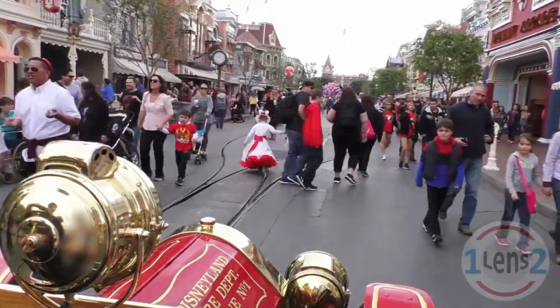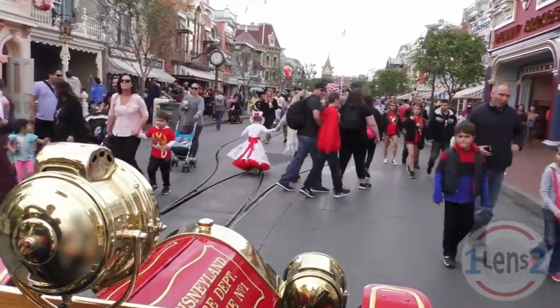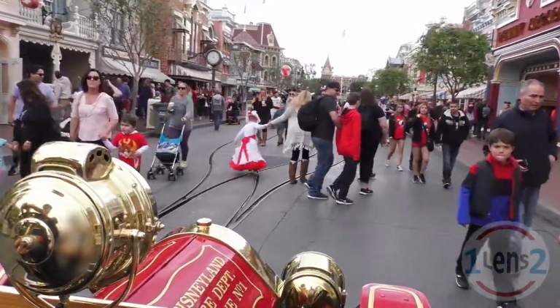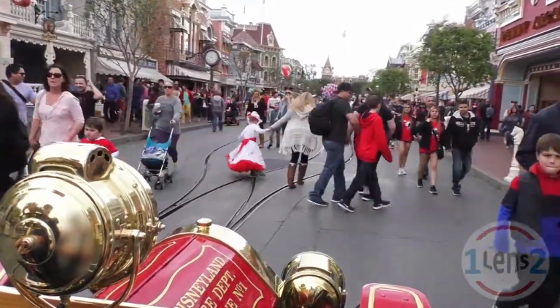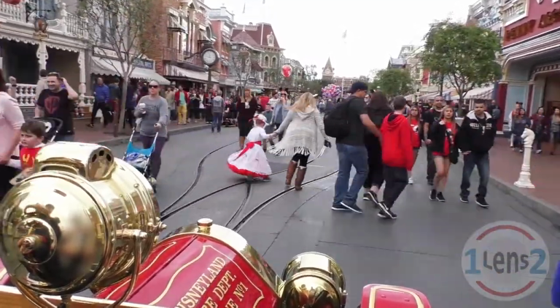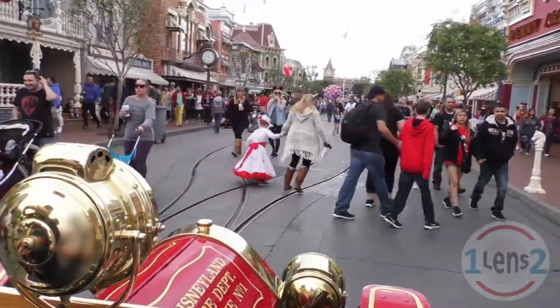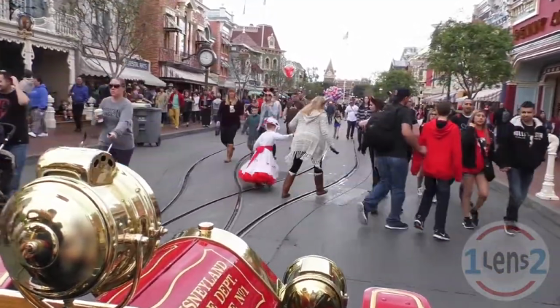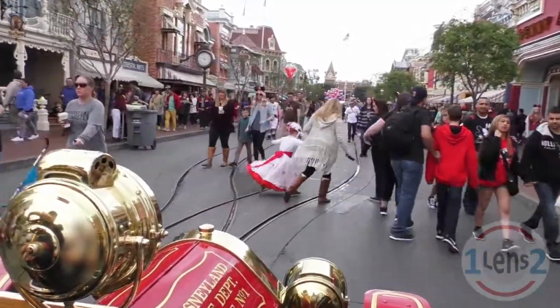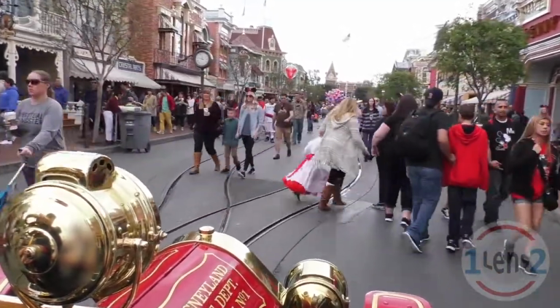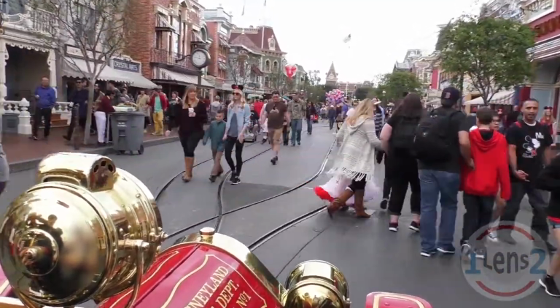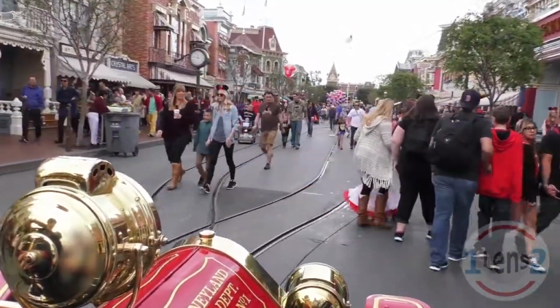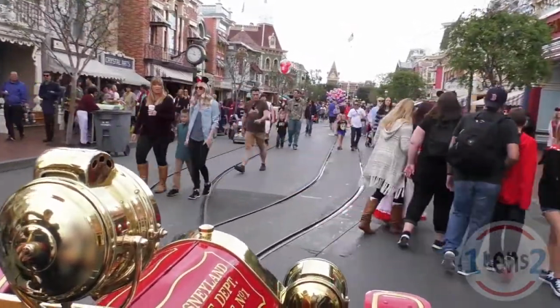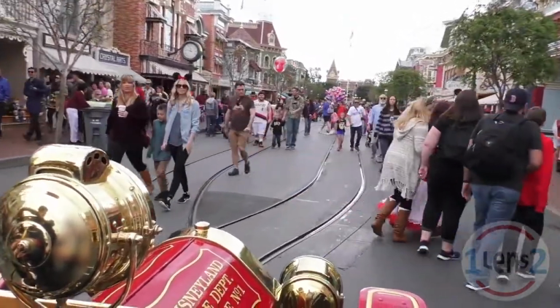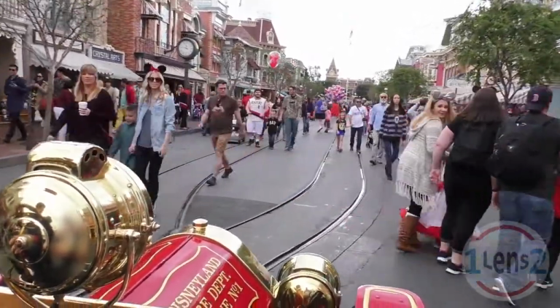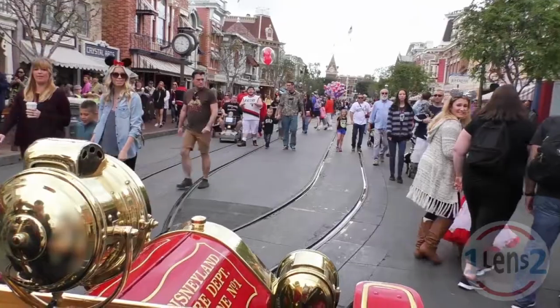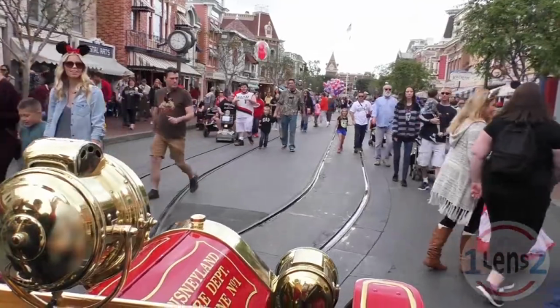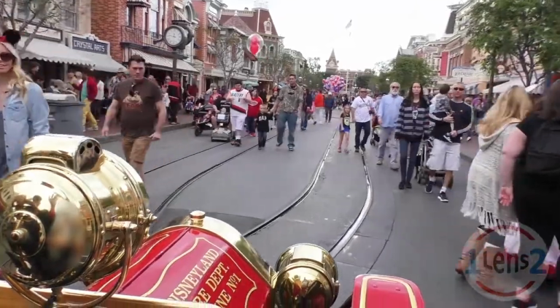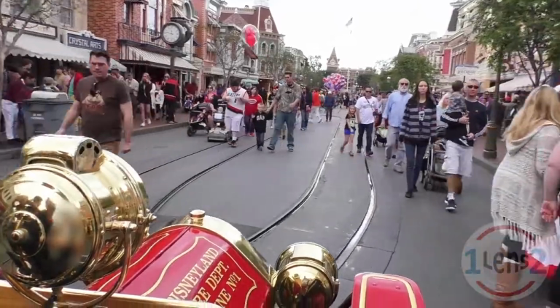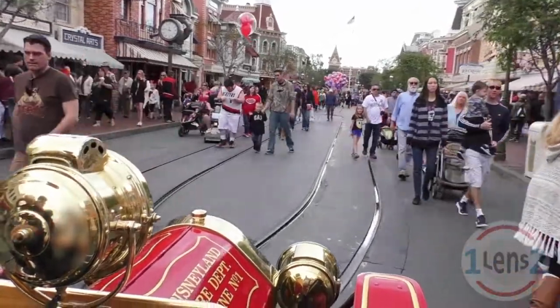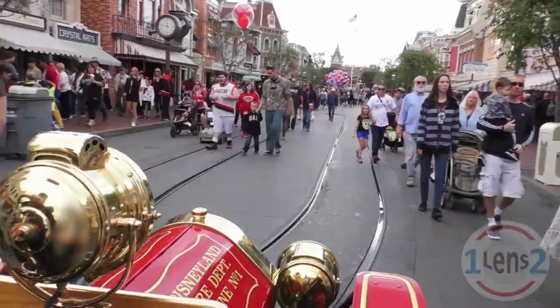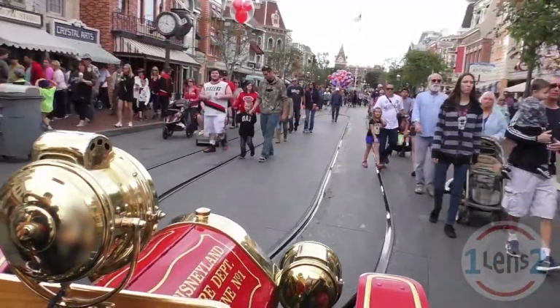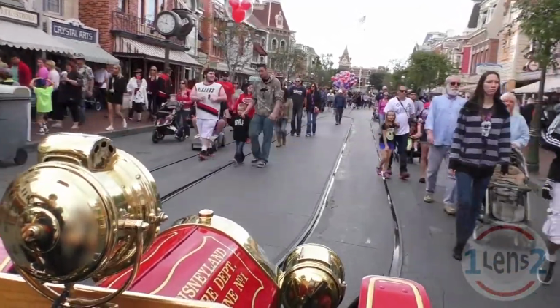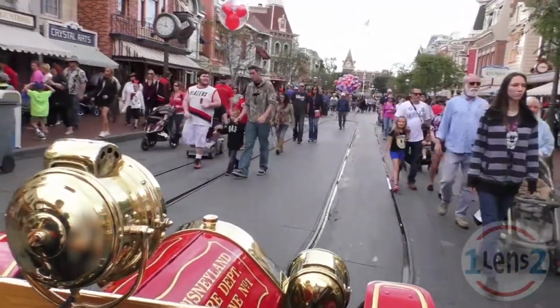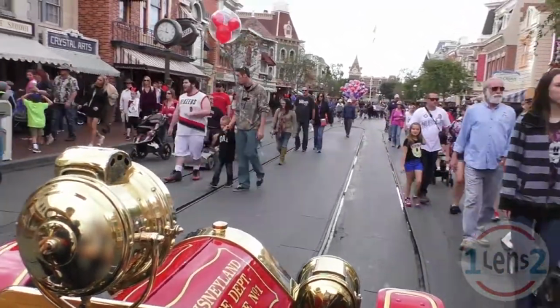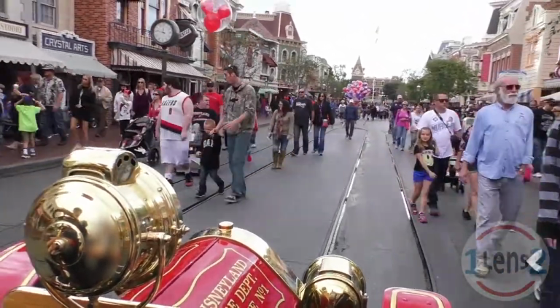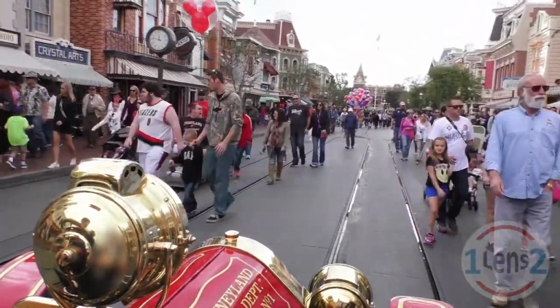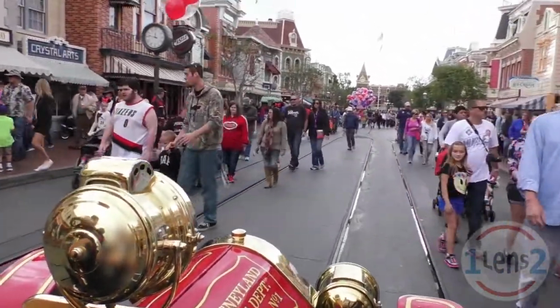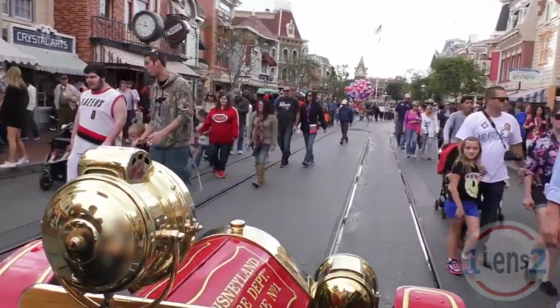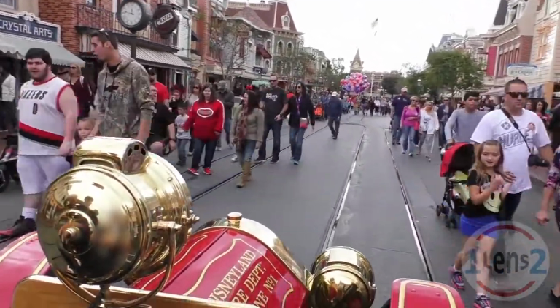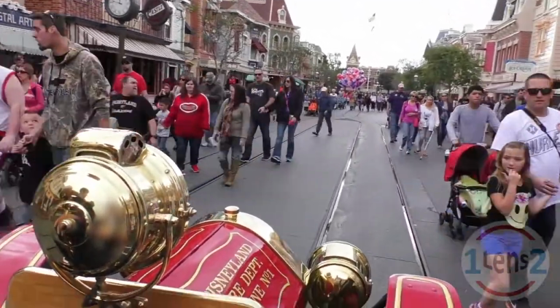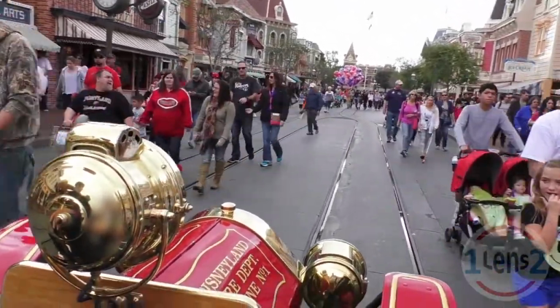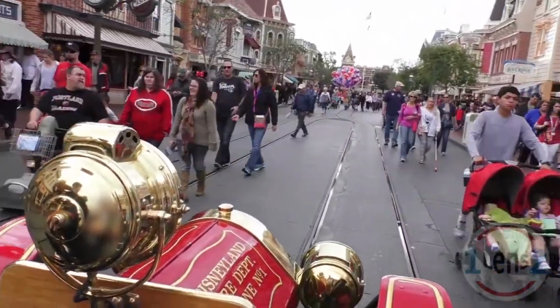When recording this video, I didn't want to point my camera at the driver, but you can see his reflection in the brass housing at the bottom left portion of the screen.